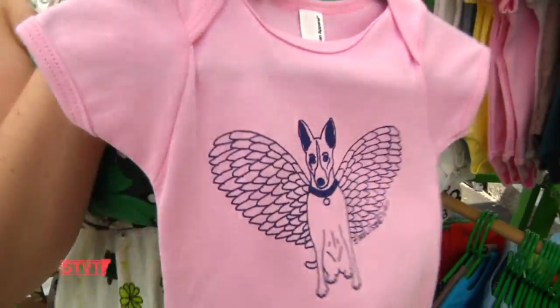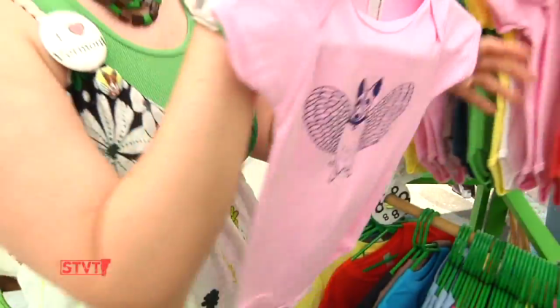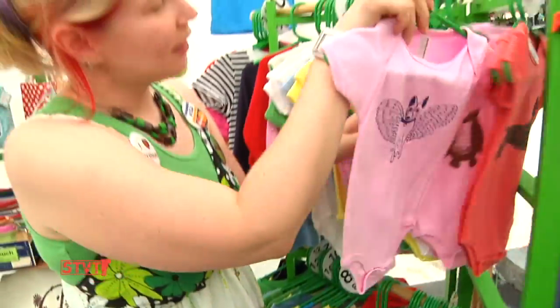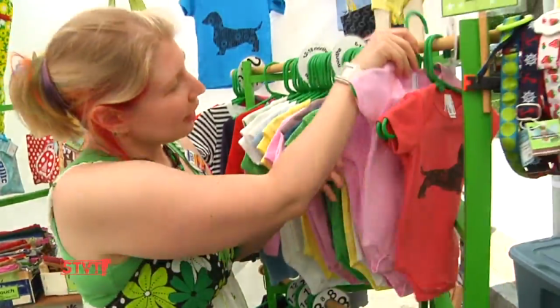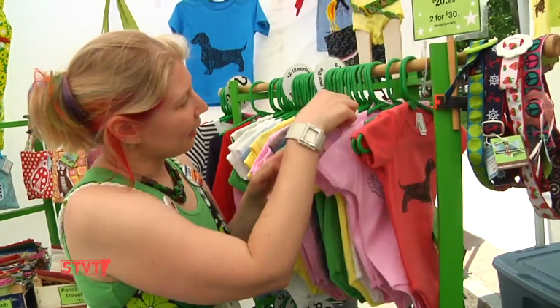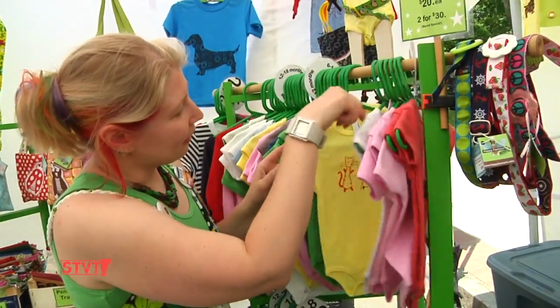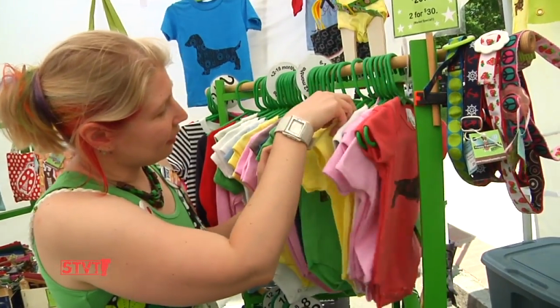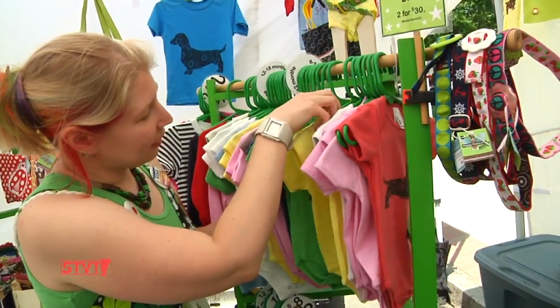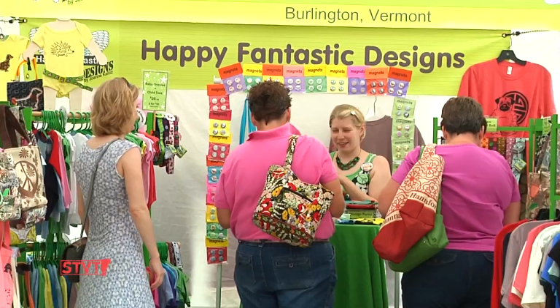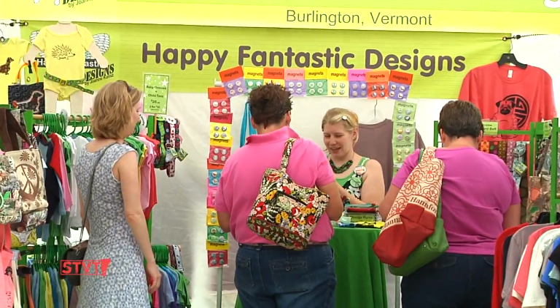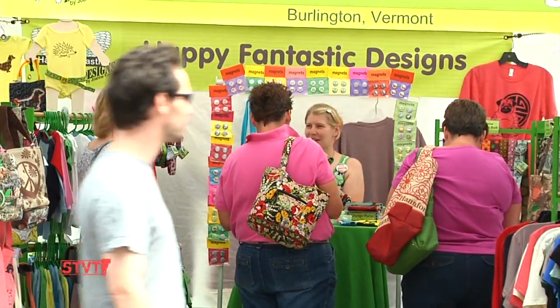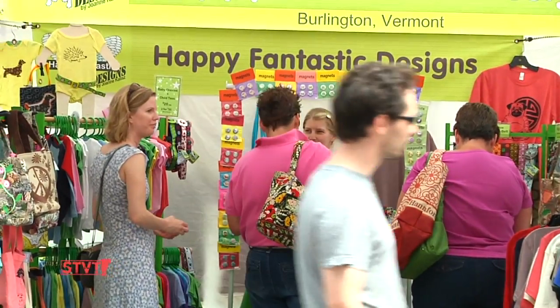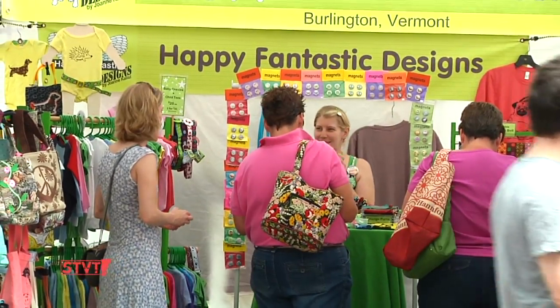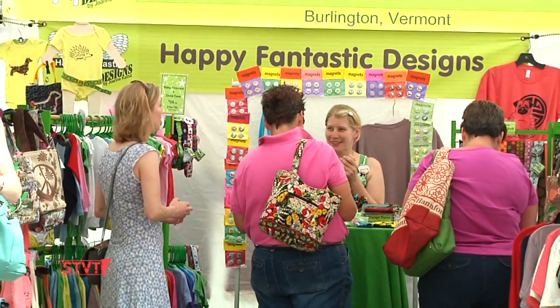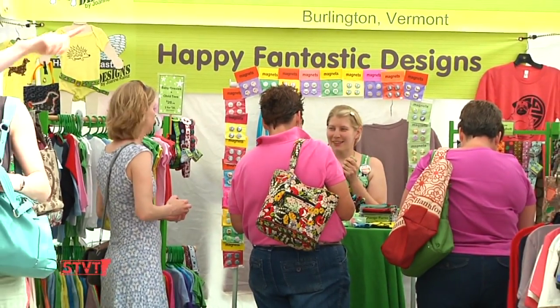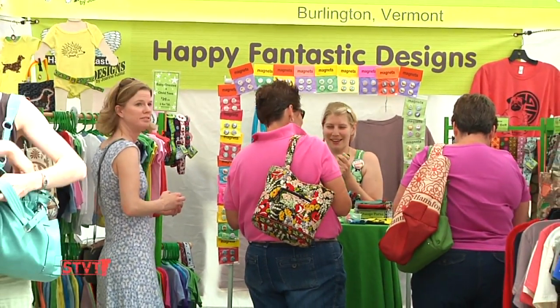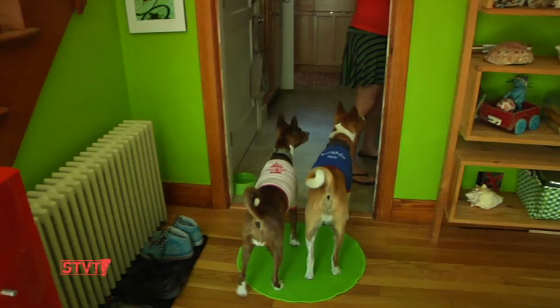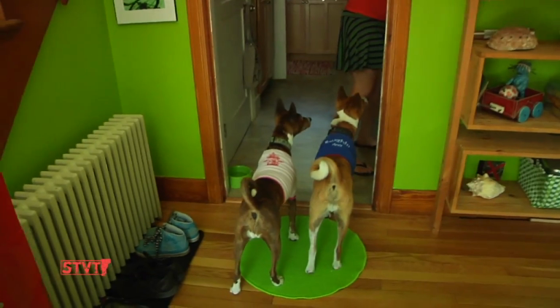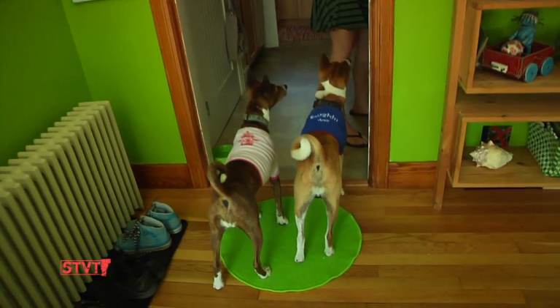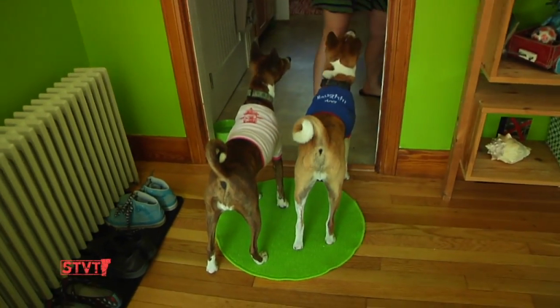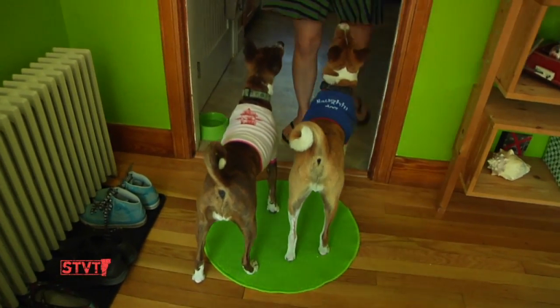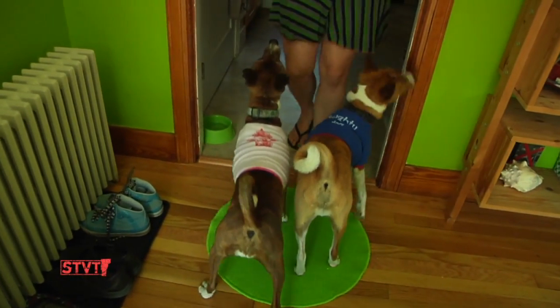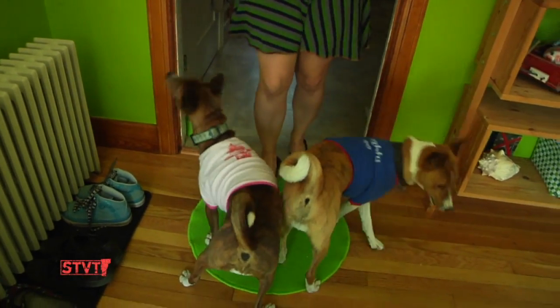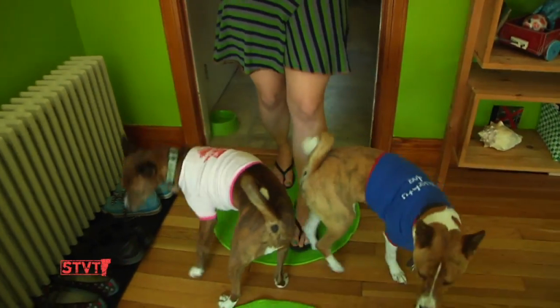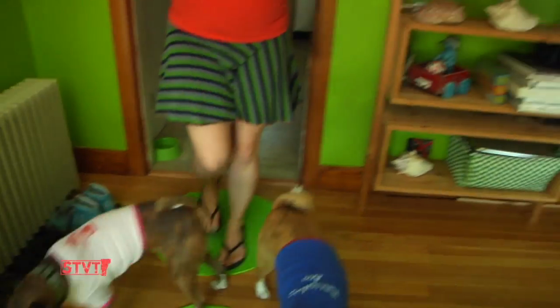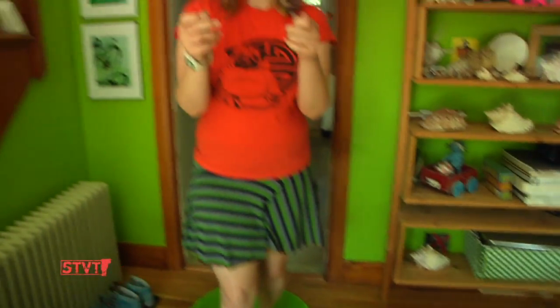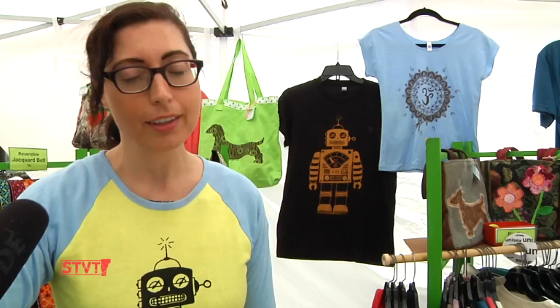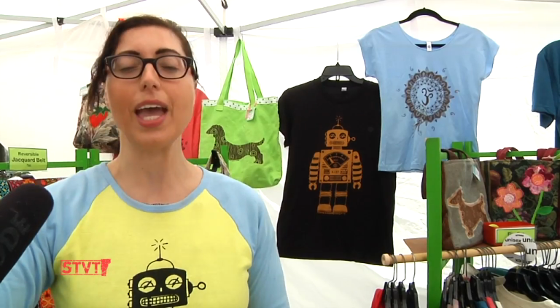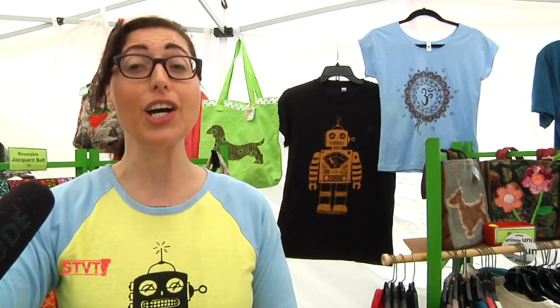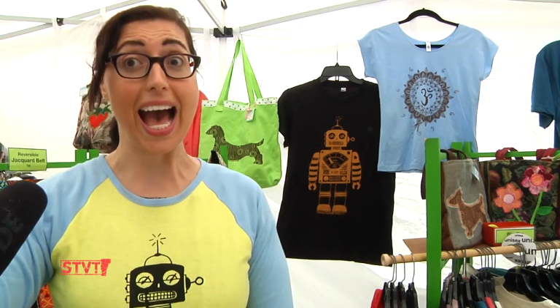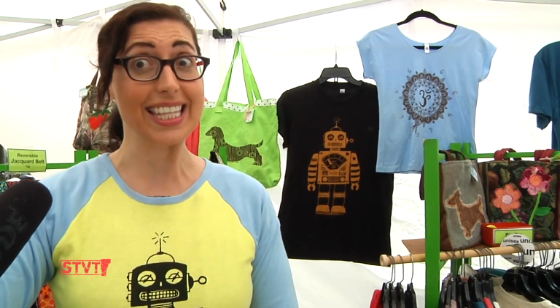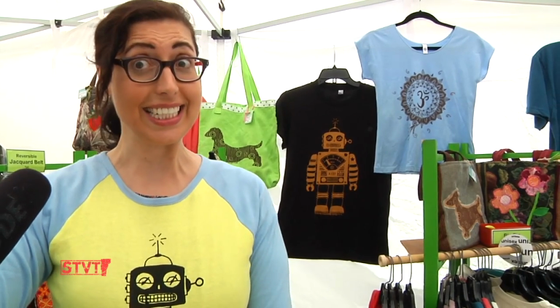Joanne has been creating Happy Fantastic designs for five years and she's been an artist in the Burlington area for the past ten years. So we went to the Happy Fantastic headquarters in Joanne's house to get a look behind the scenes.